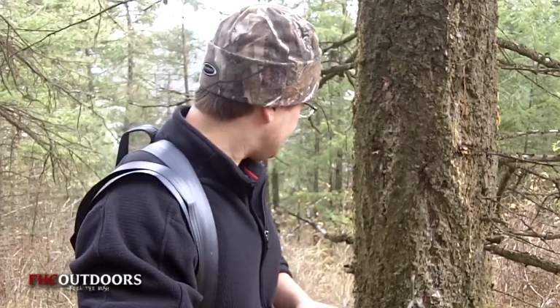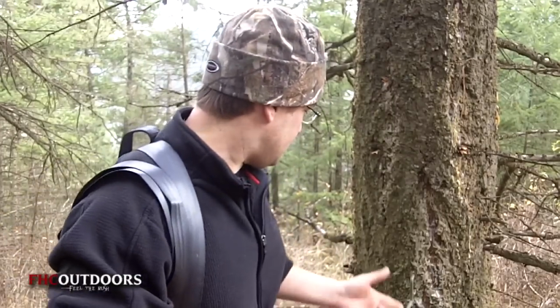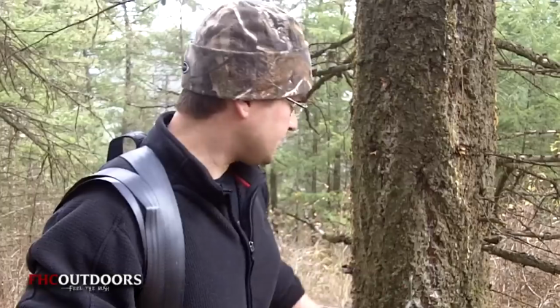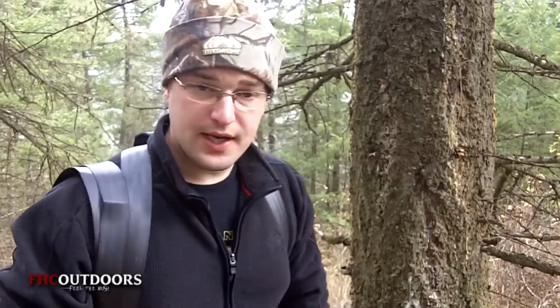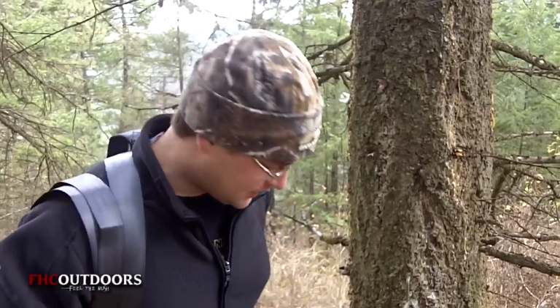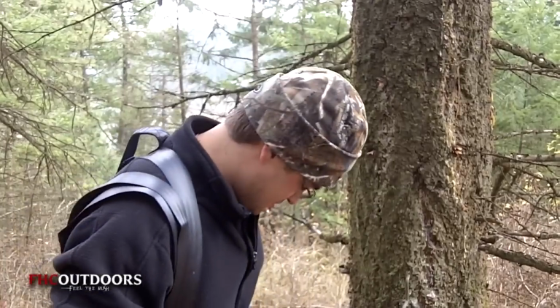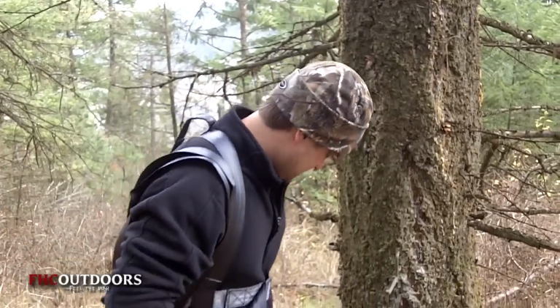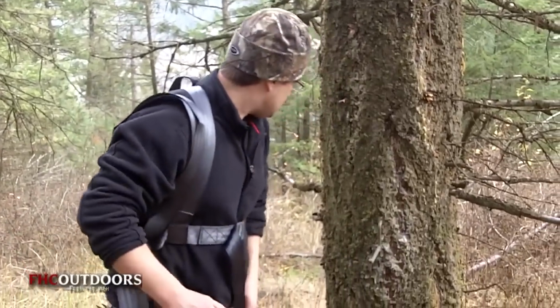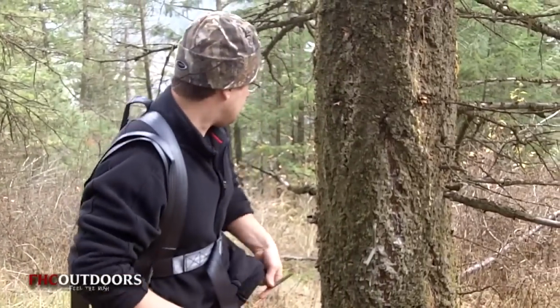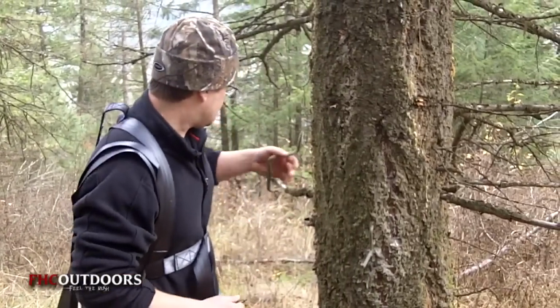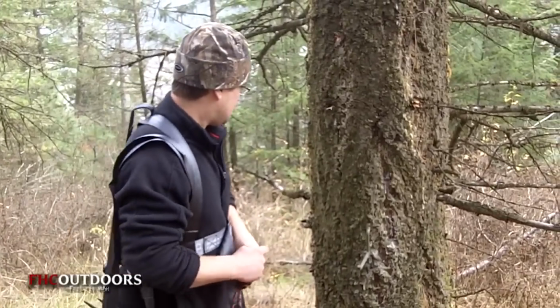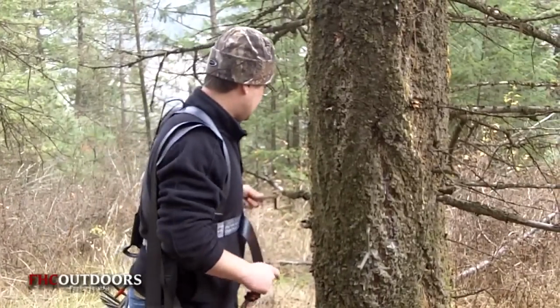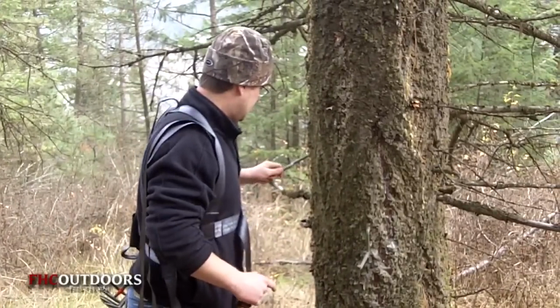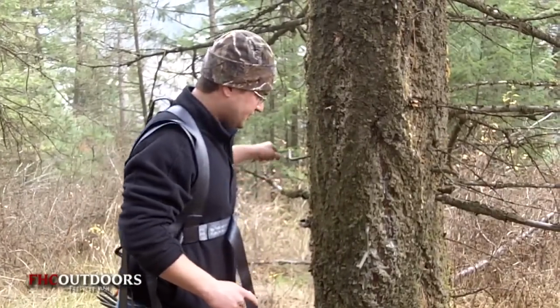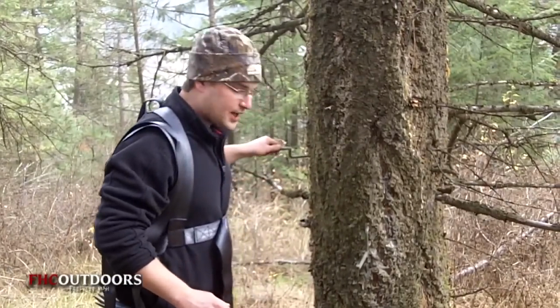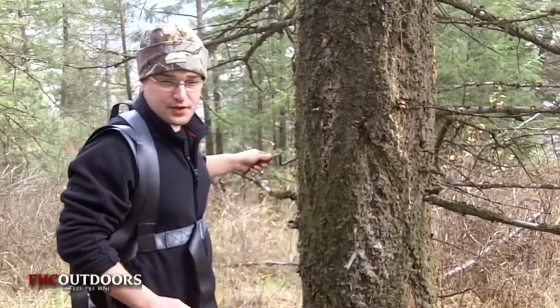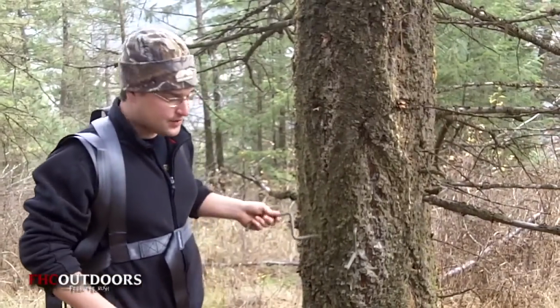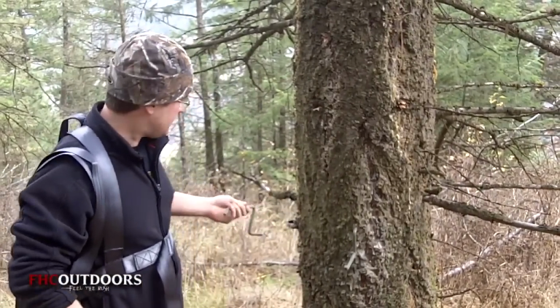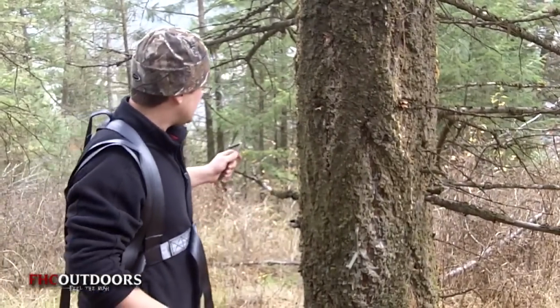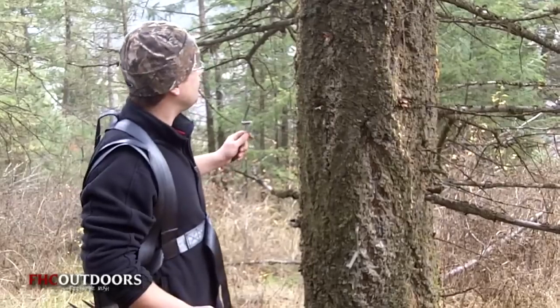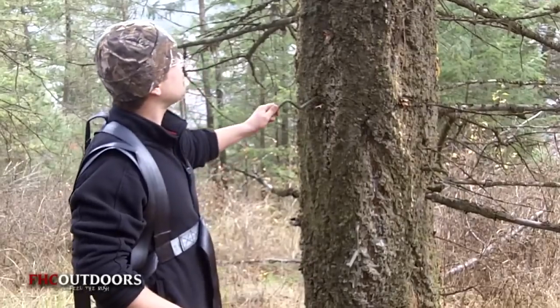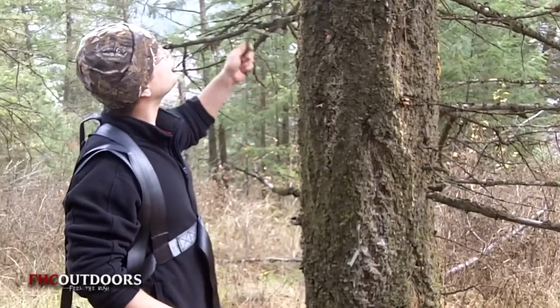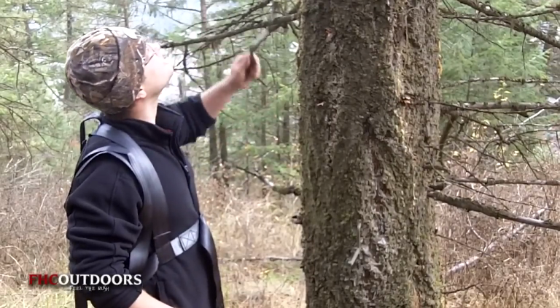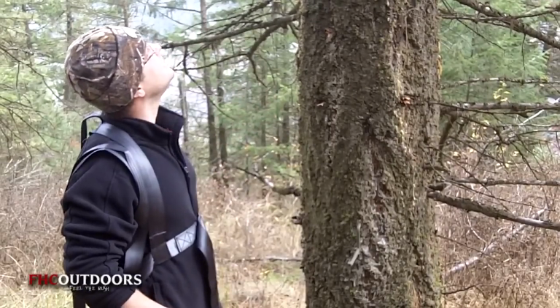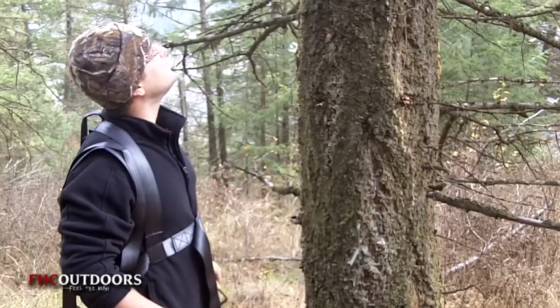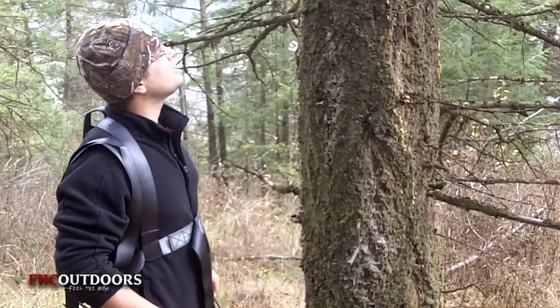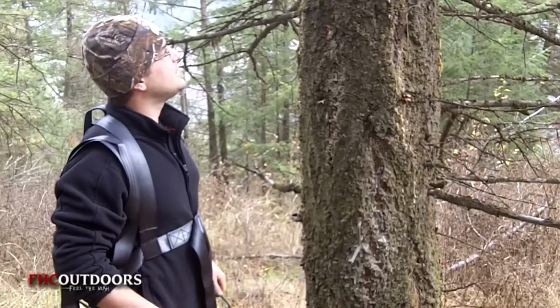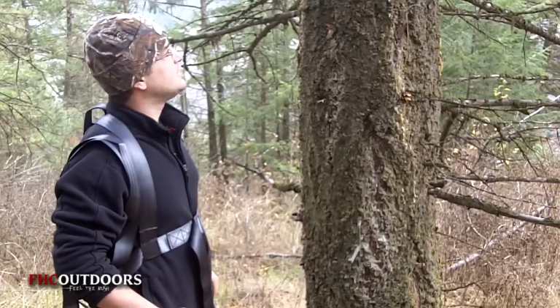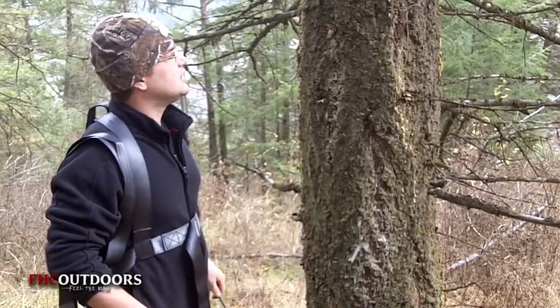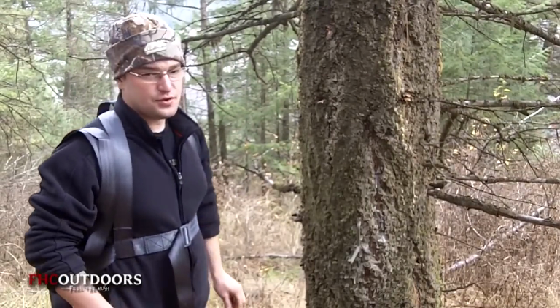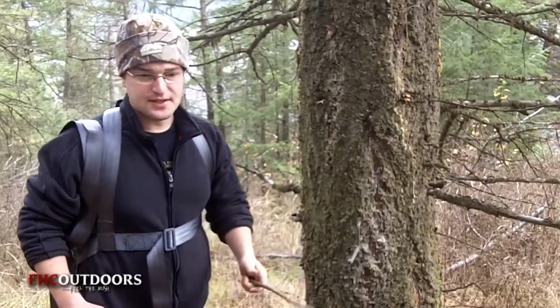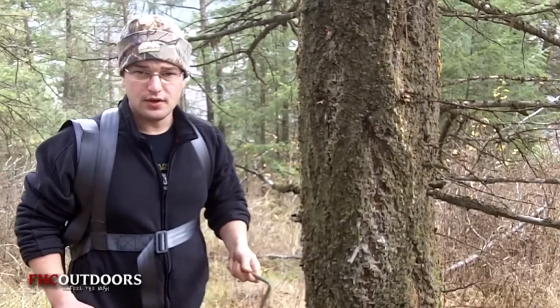What we're gonna do now is start installing a couple of our spikes to start us off, get us up the tree, and then I'll progressively put tree spikes in accordingly.